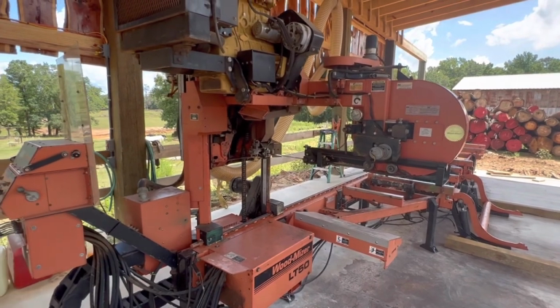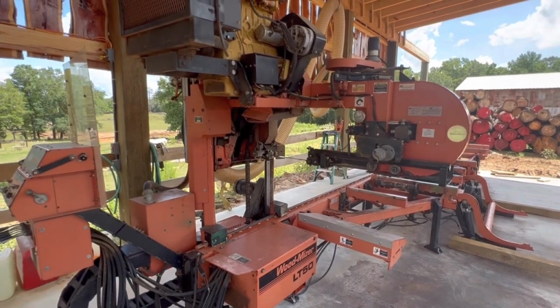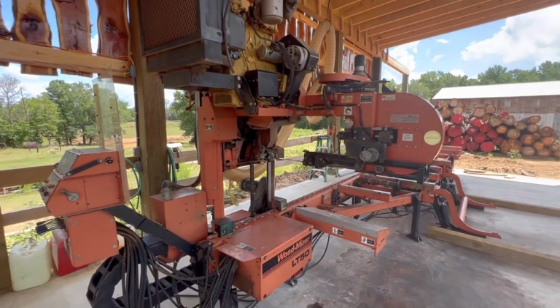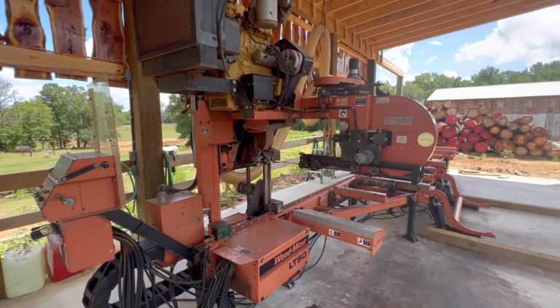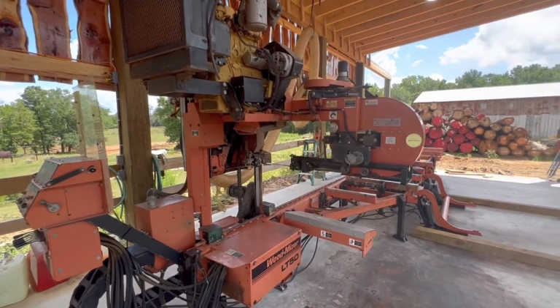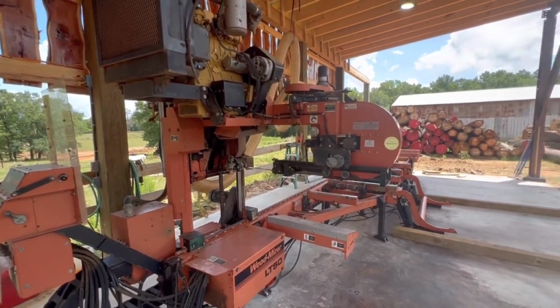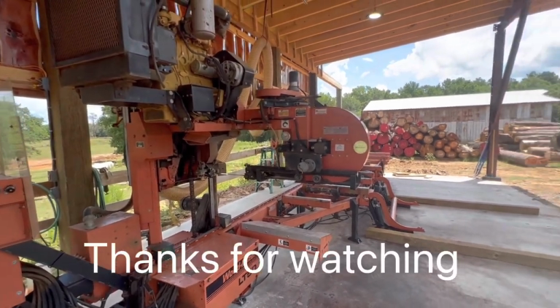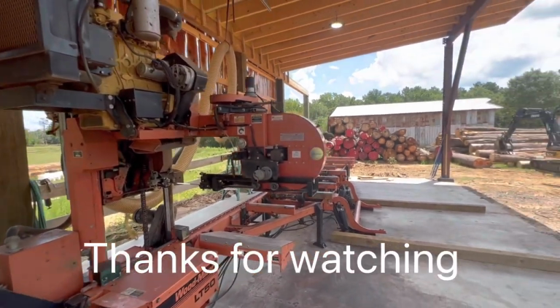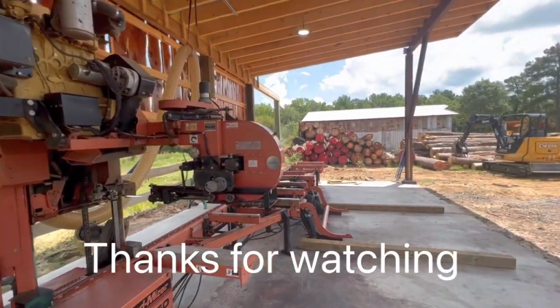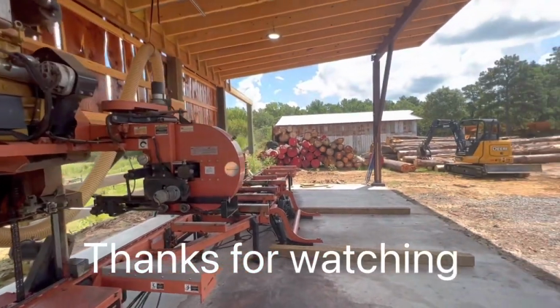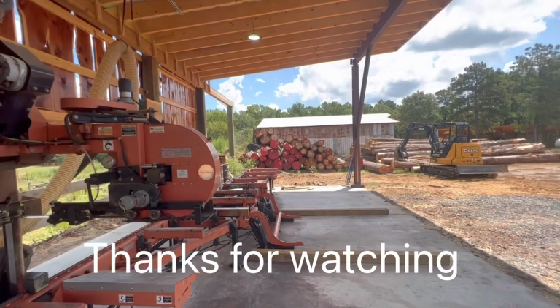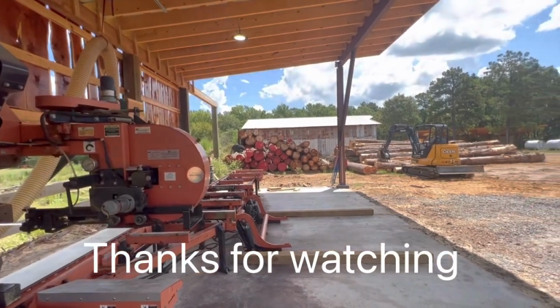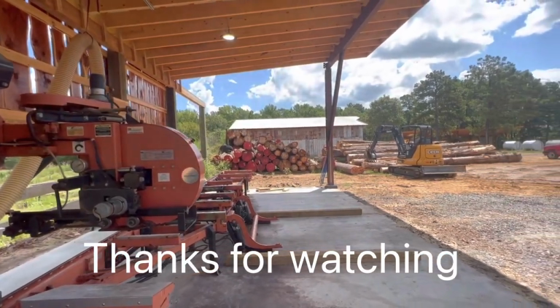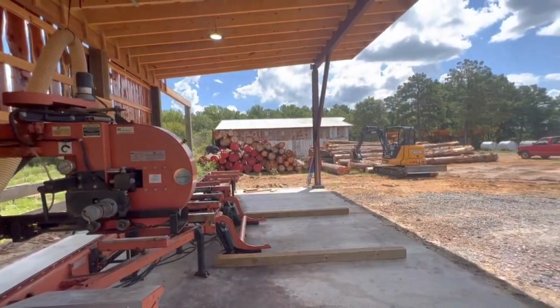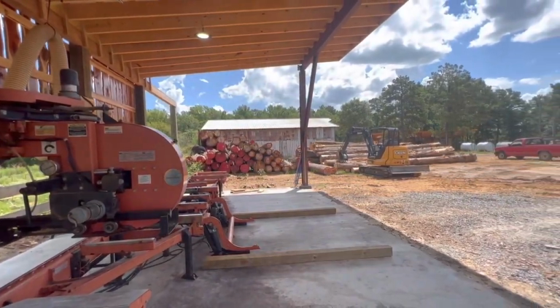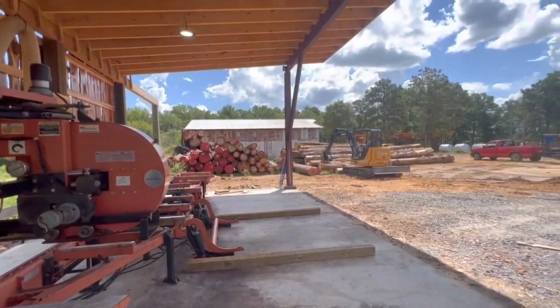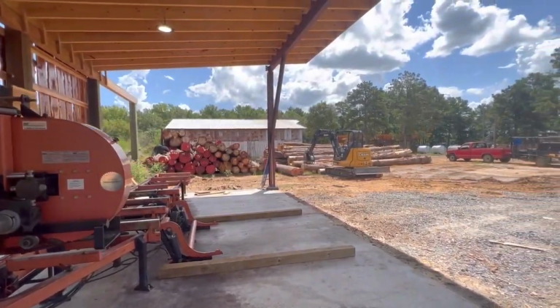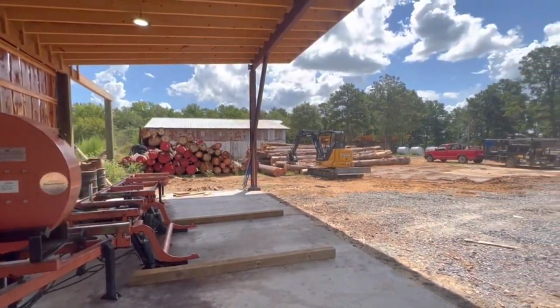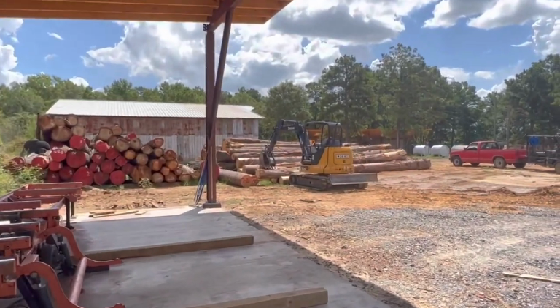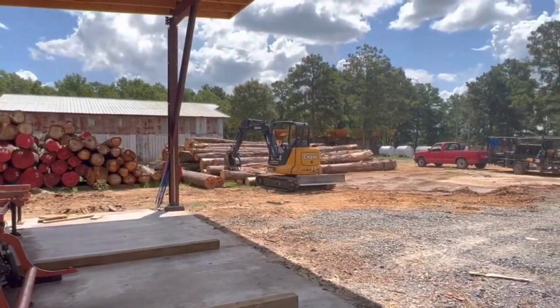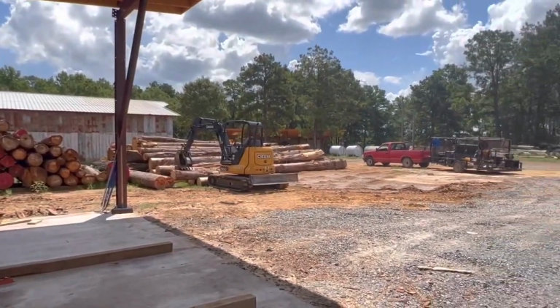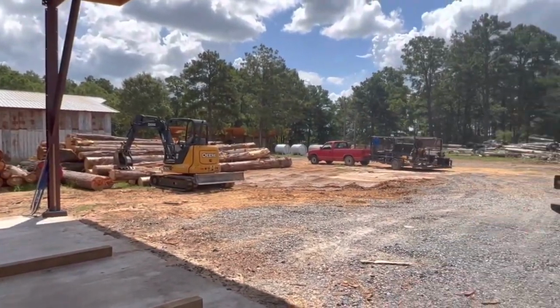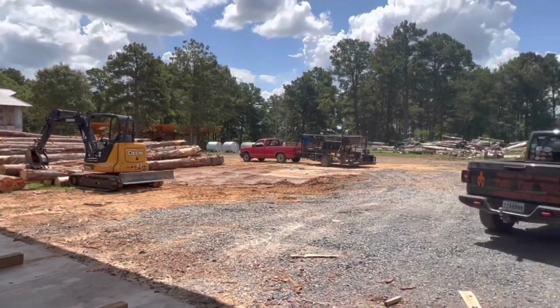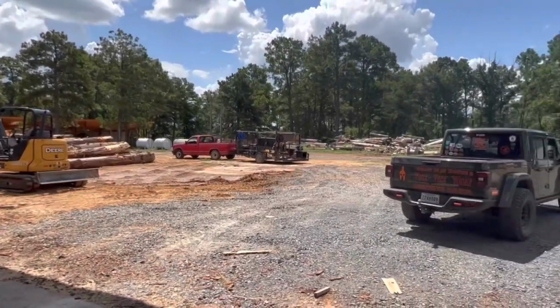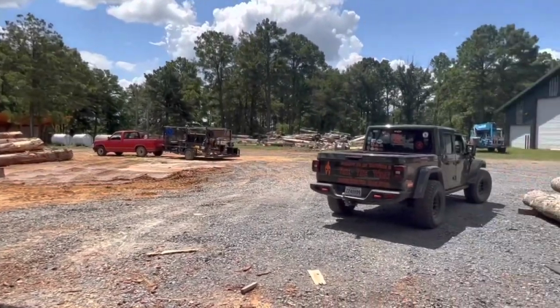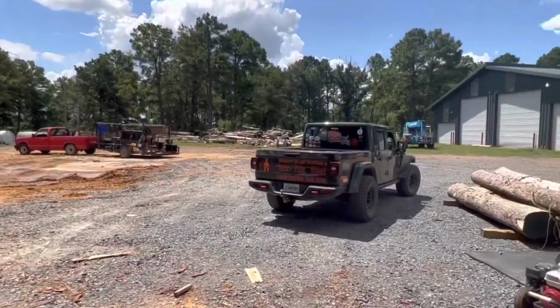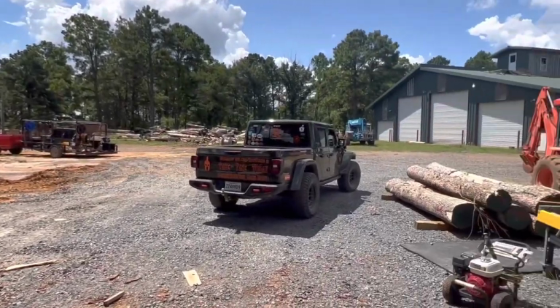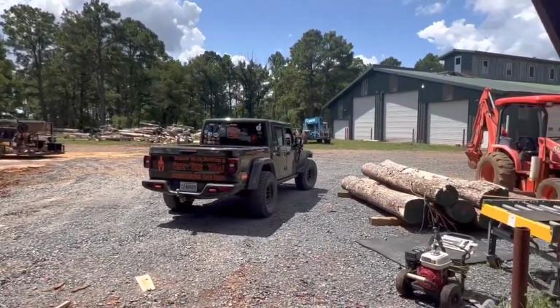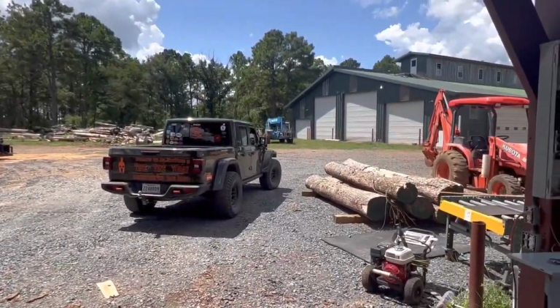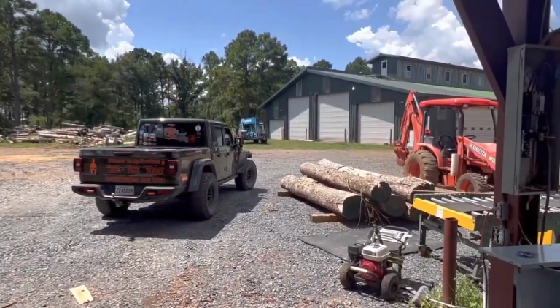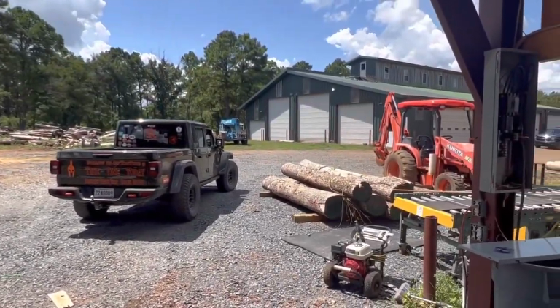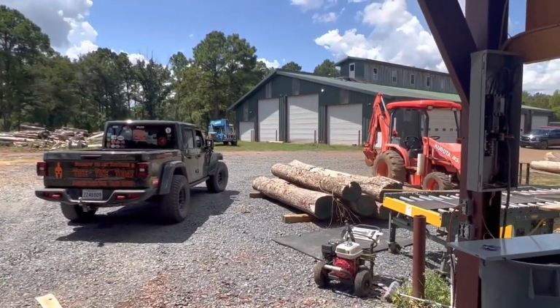Just a little update from the sawmill and True Vine. Got plenty of logs to cut — oak, native pecan, and bald cypress. So we're about to get with it. Have a great evening. Adios.